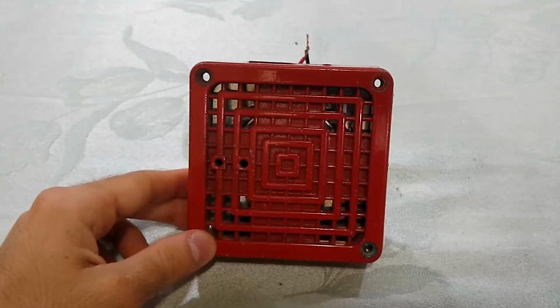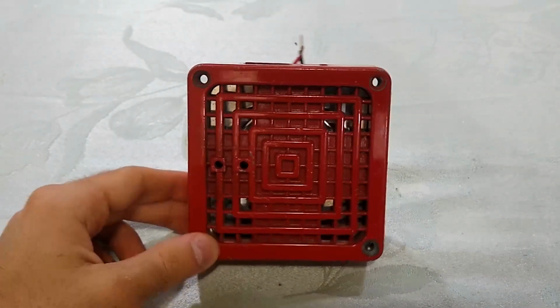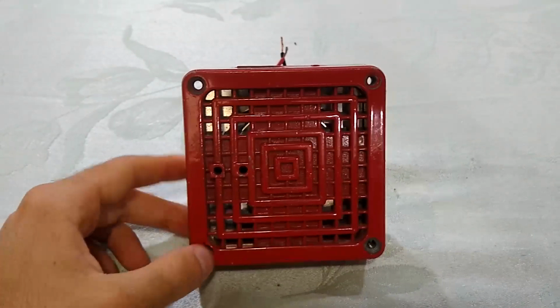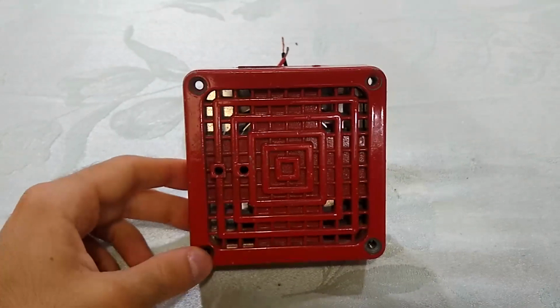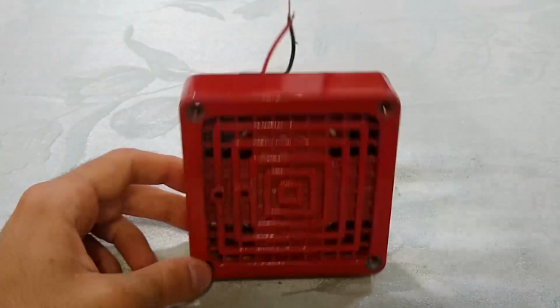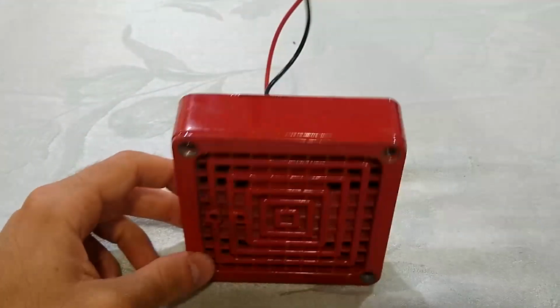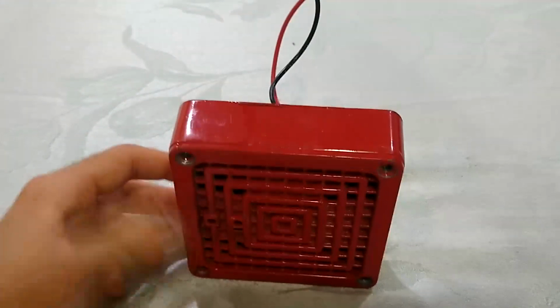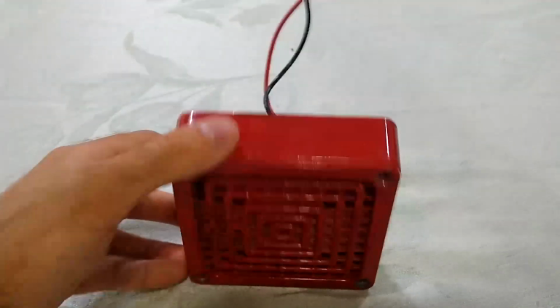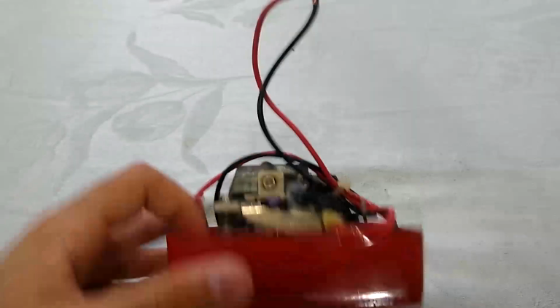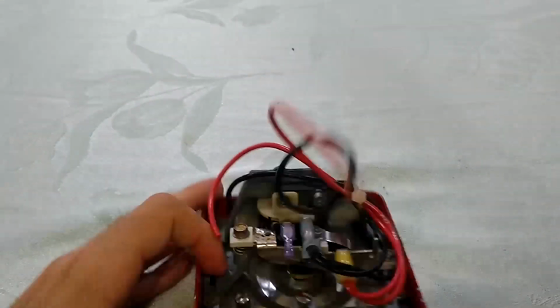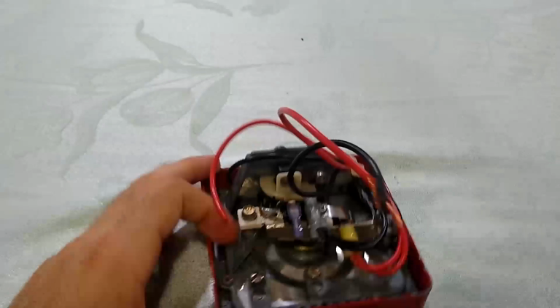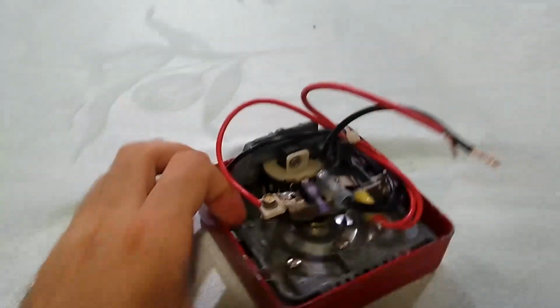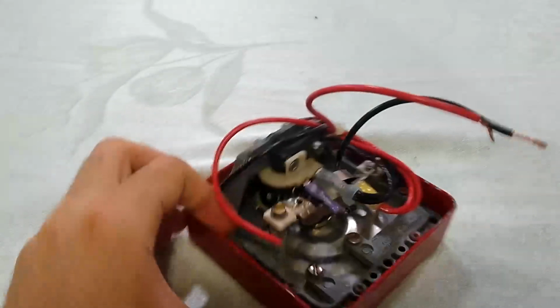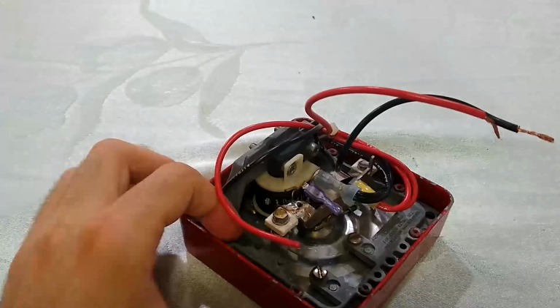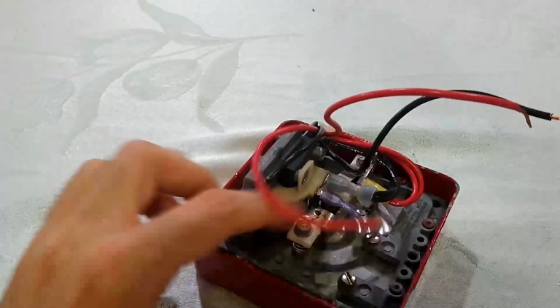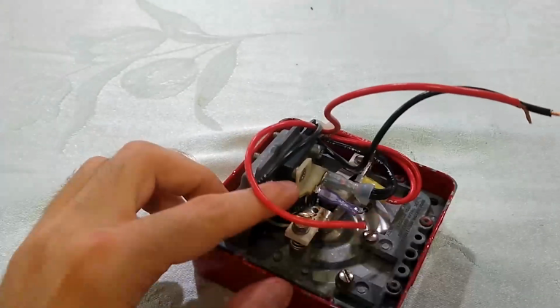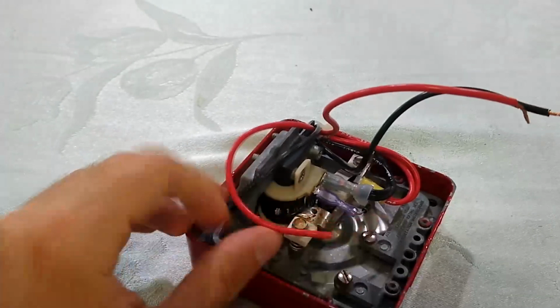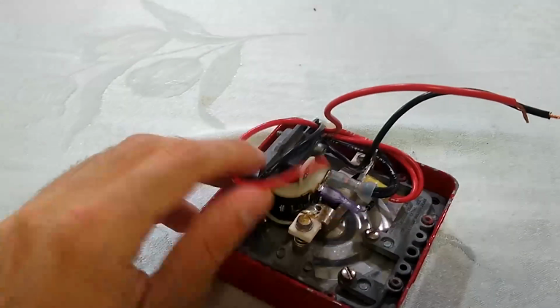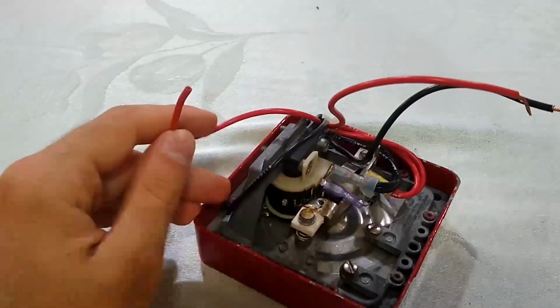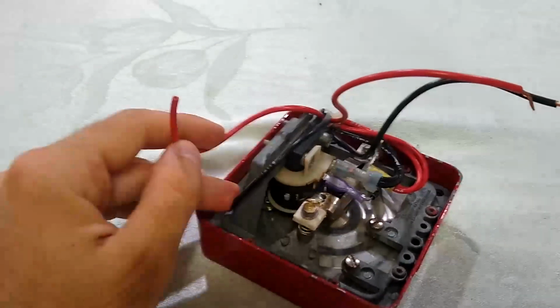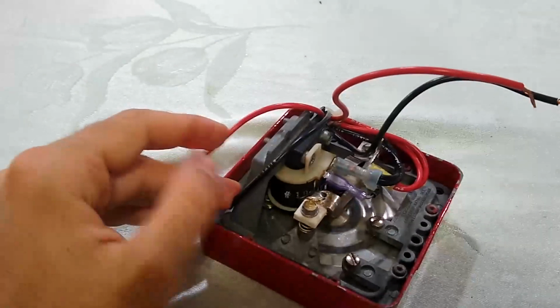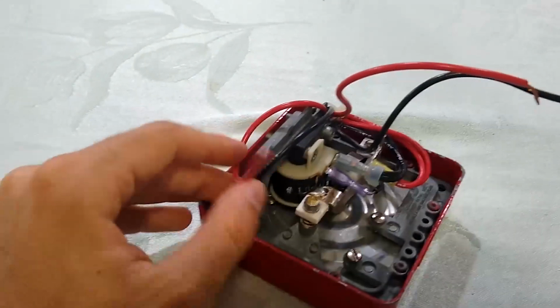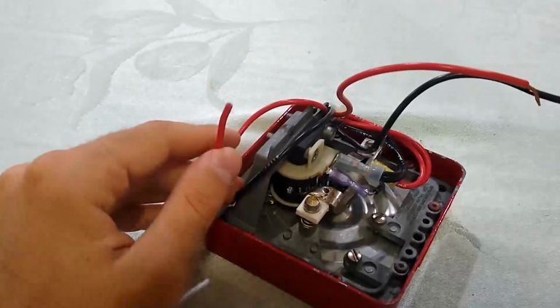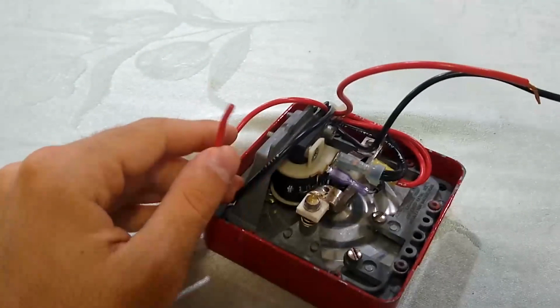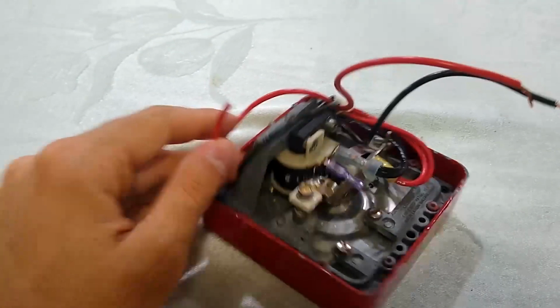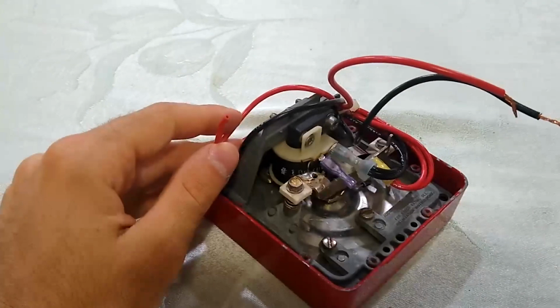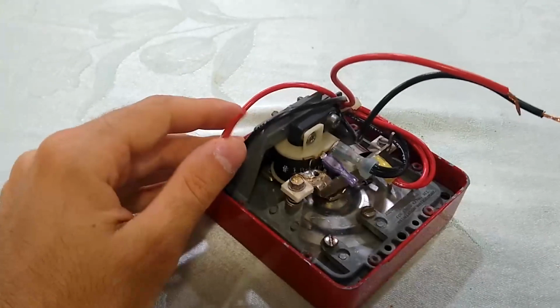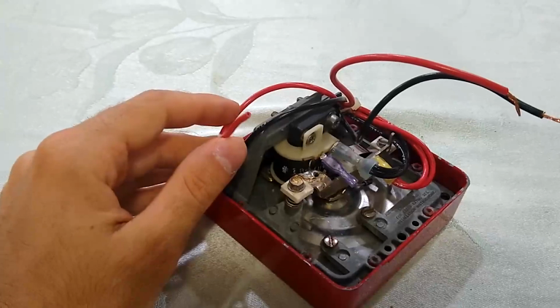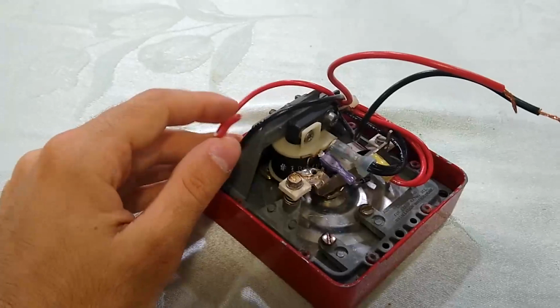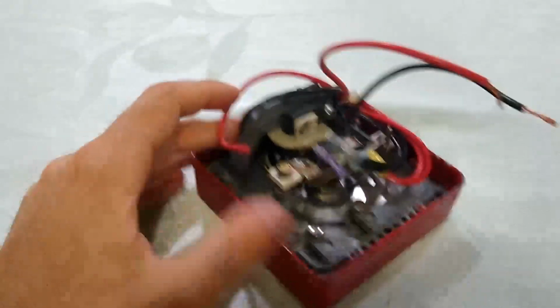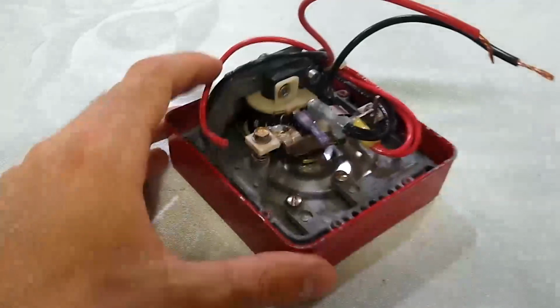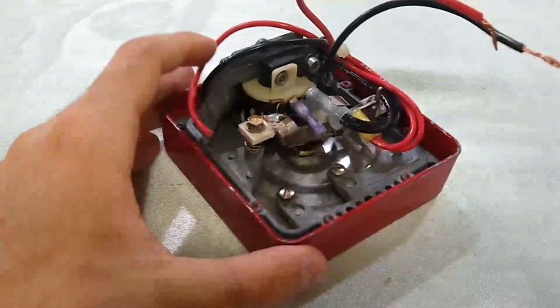Eventually I figured out that by messing with the volume screw, I could get it to sound partially, although it would be a really creaky sound, and not really what a vibratory horn should sound like.